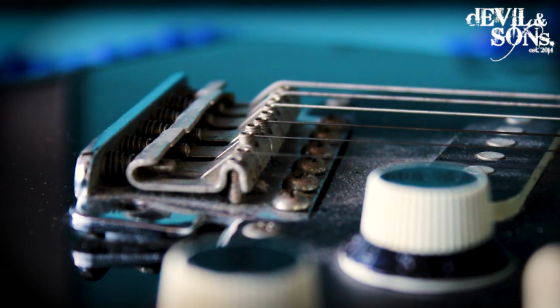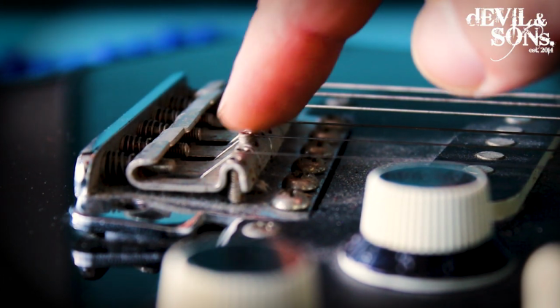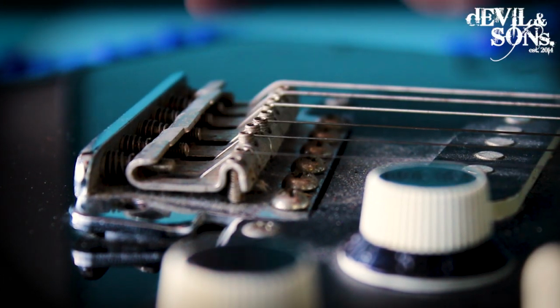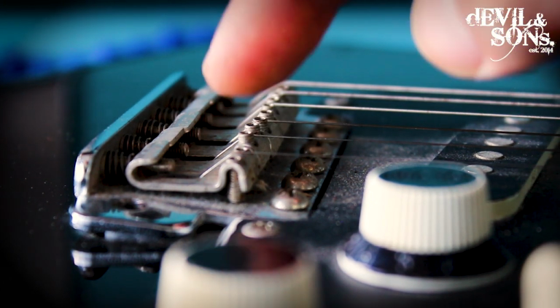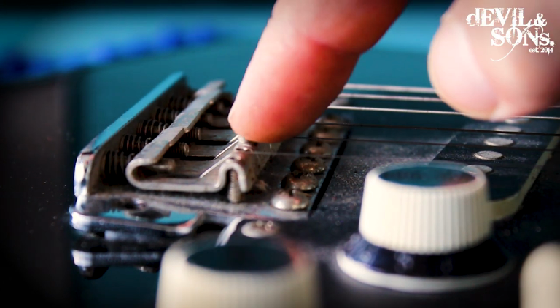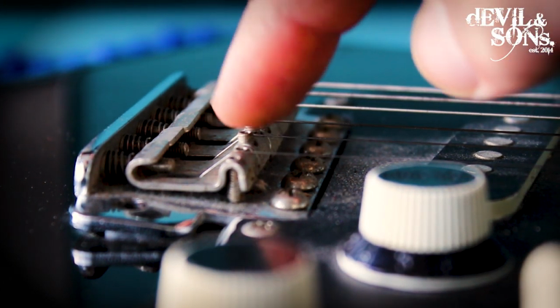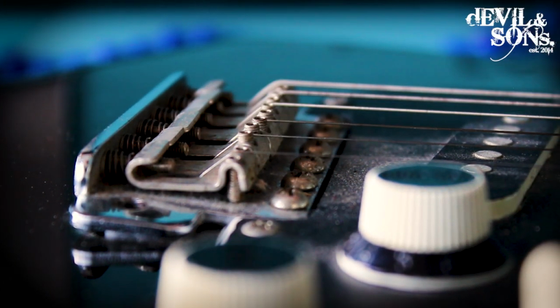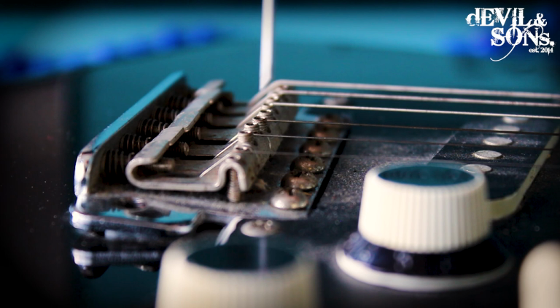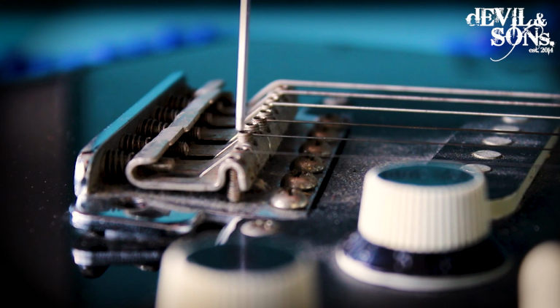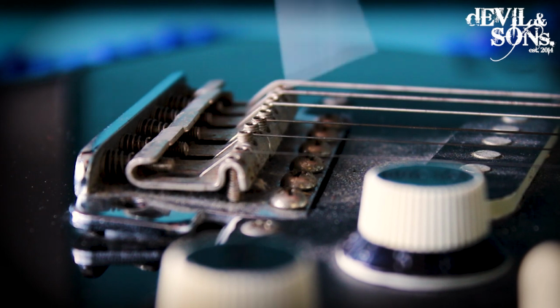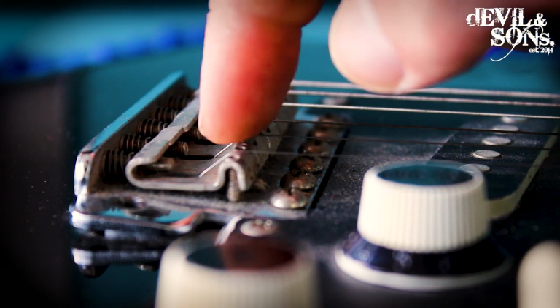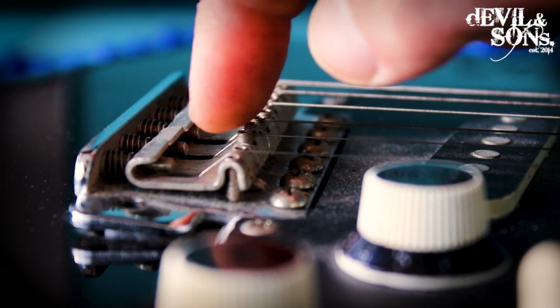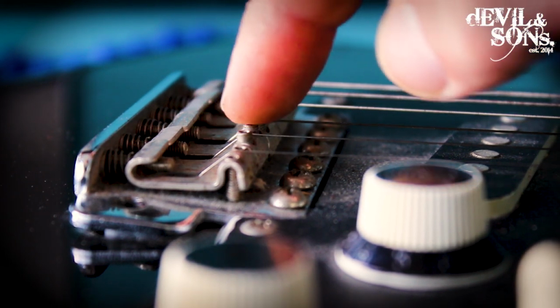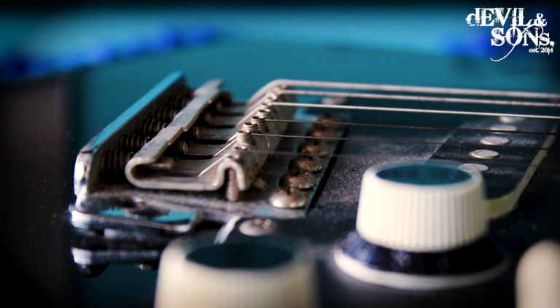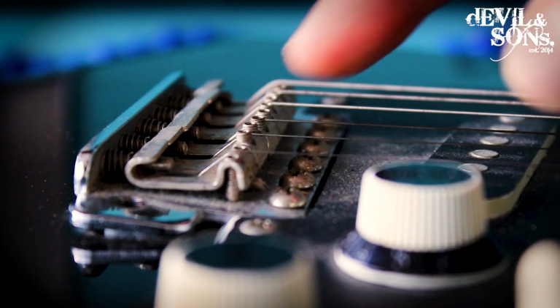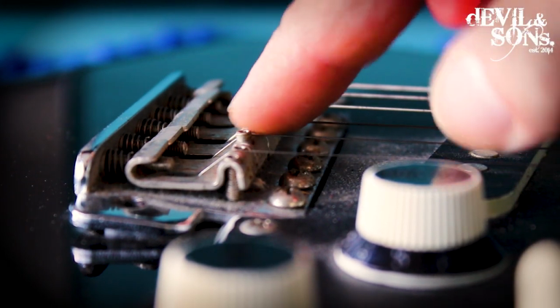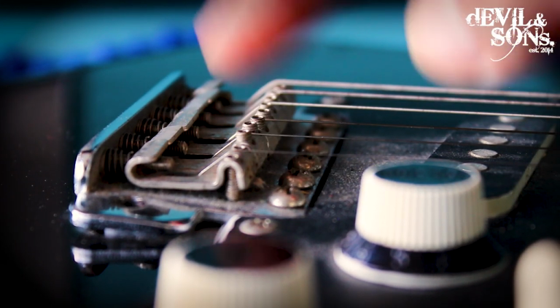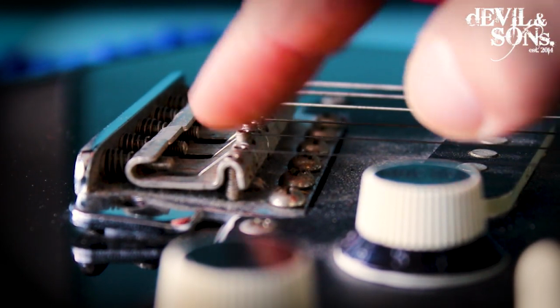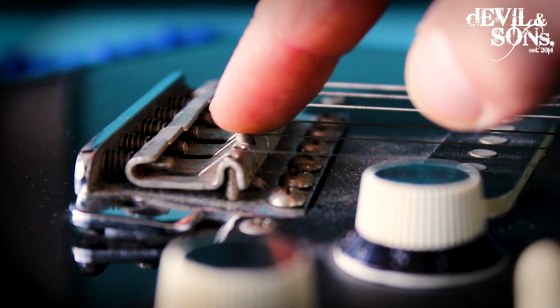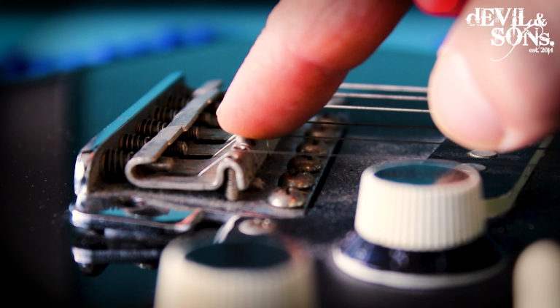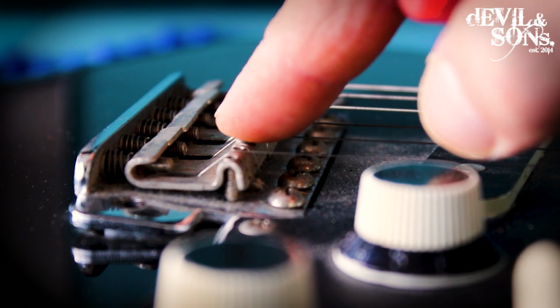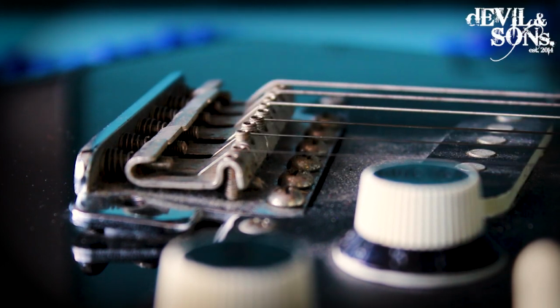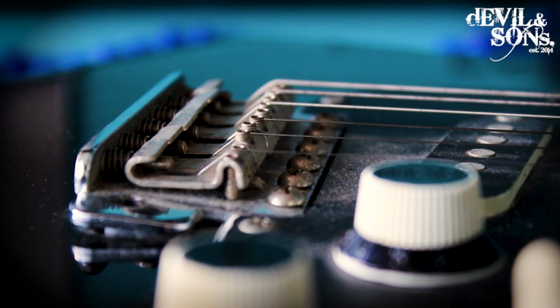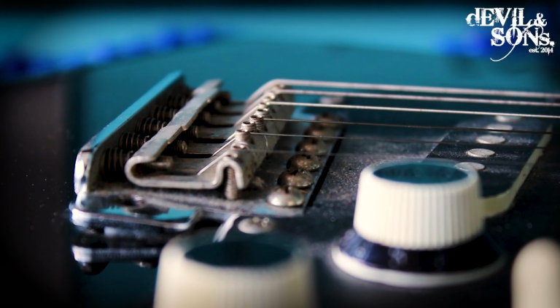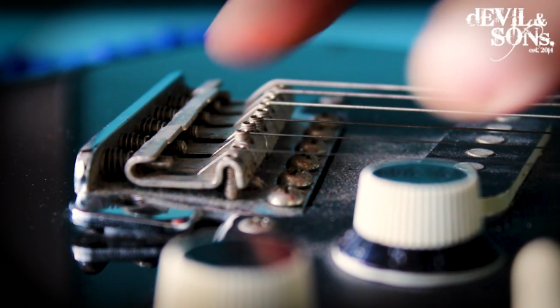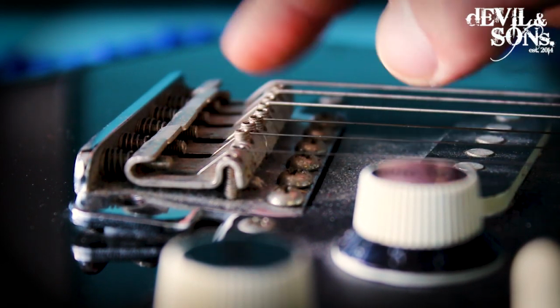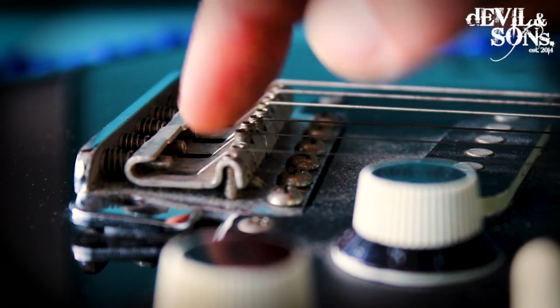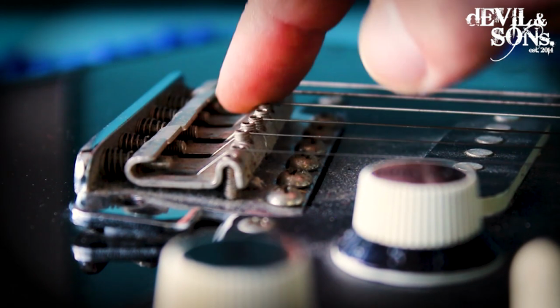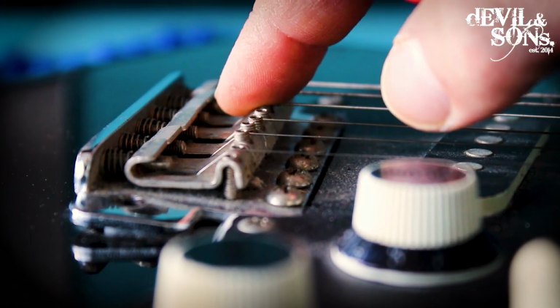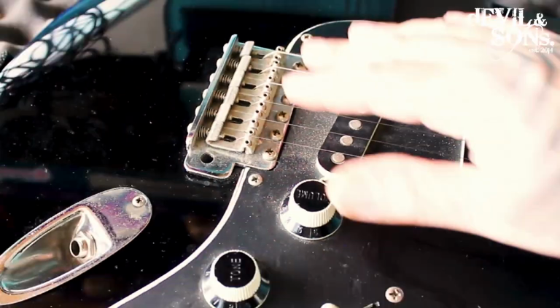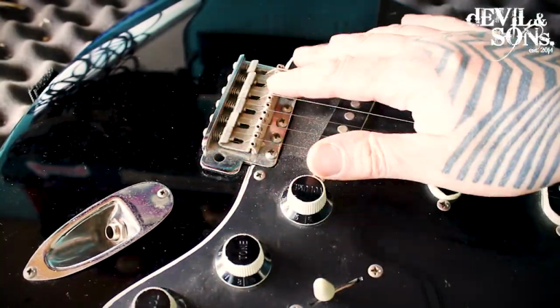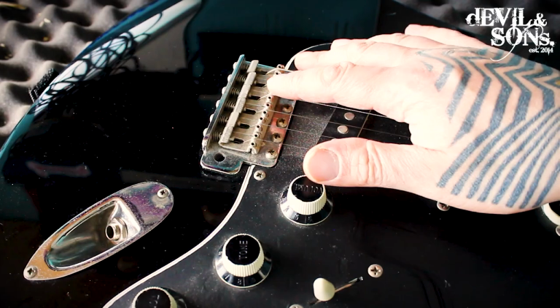Especially when there are two screws, it's probably only one that's come loose, so you can just make sure that the saddle is level. If you do find that's a problem, you might need to do a whole setup, at least on the bridge.